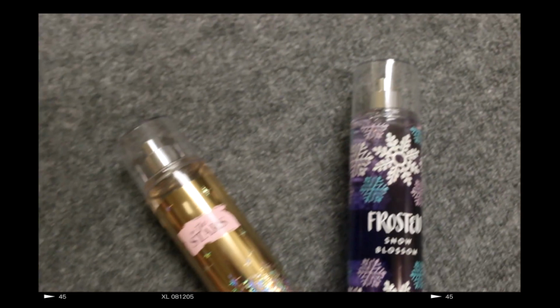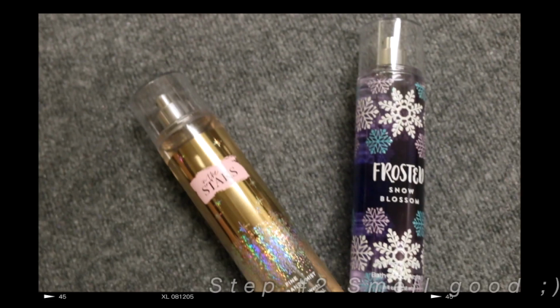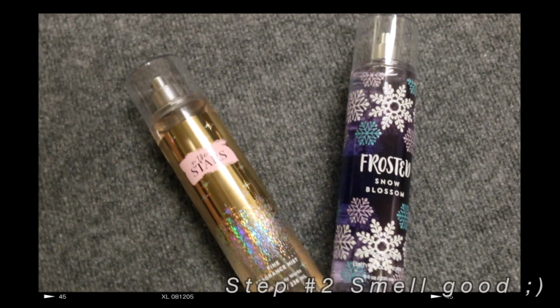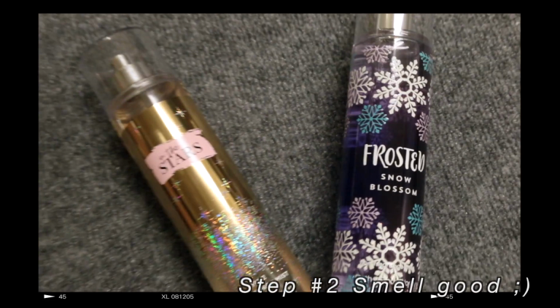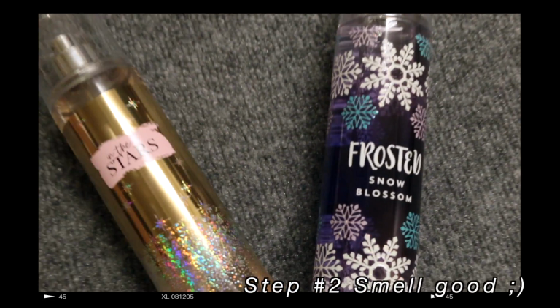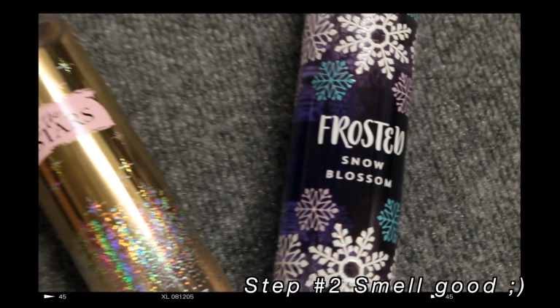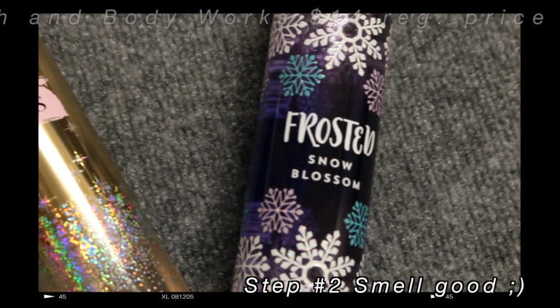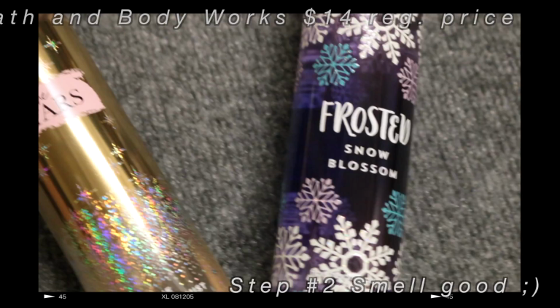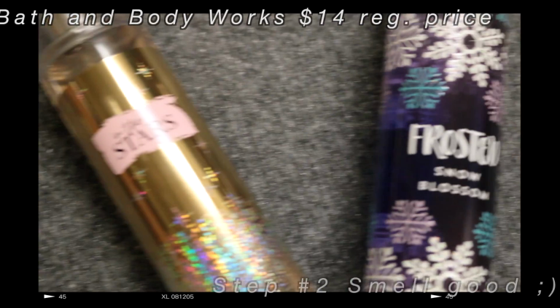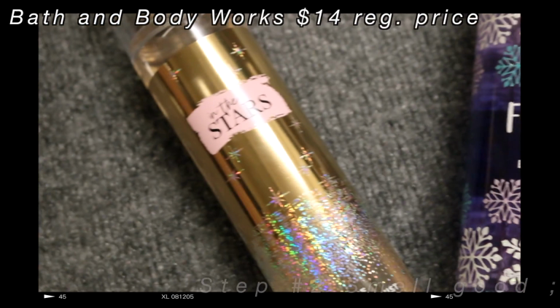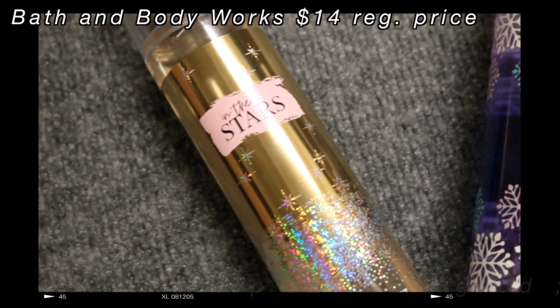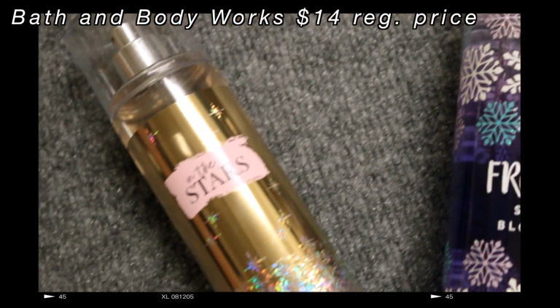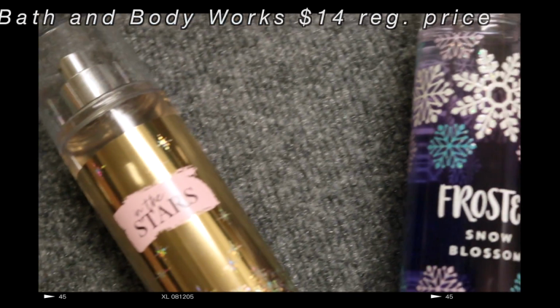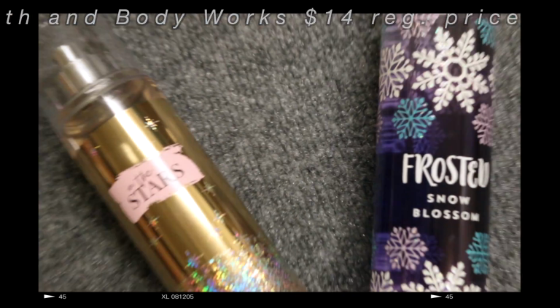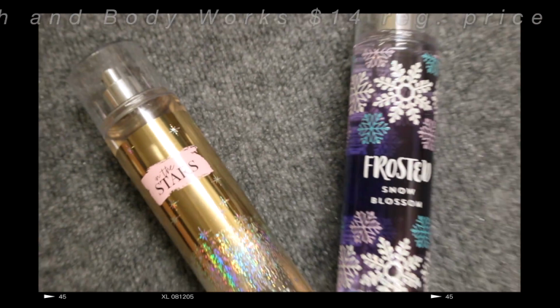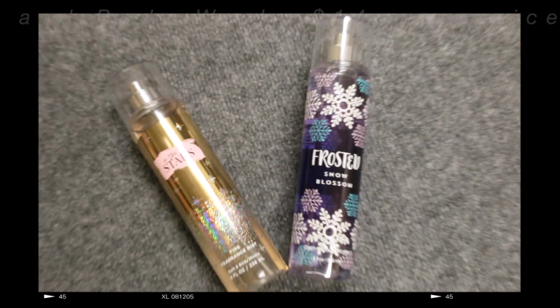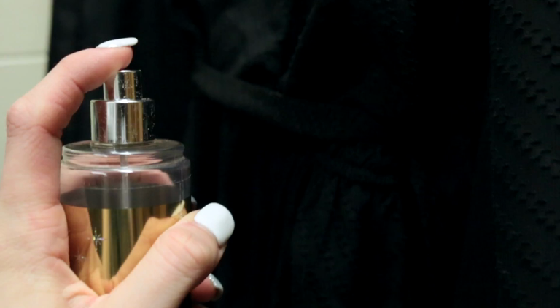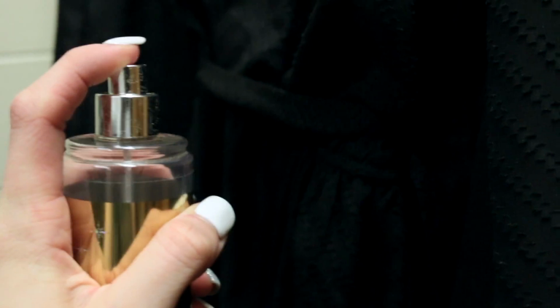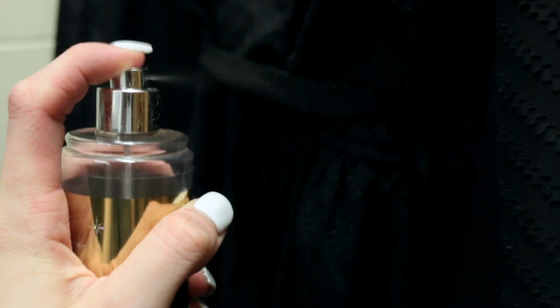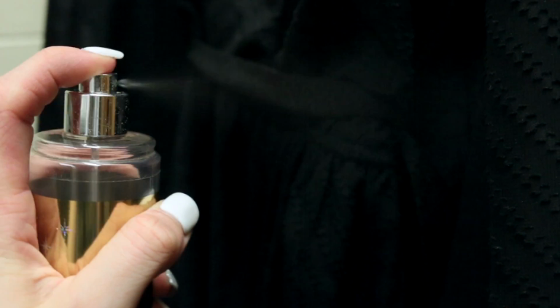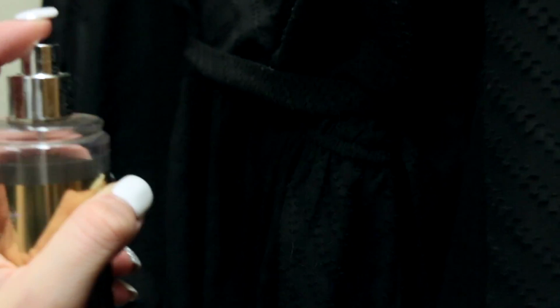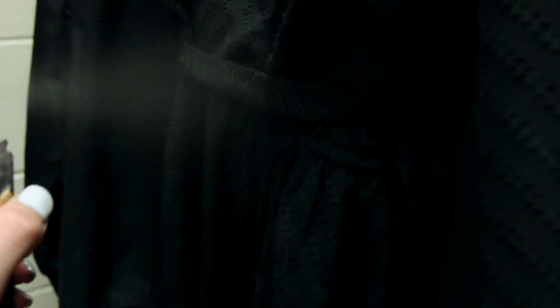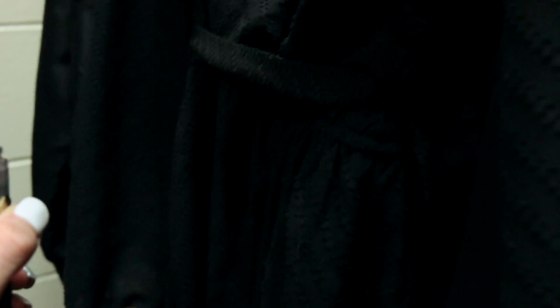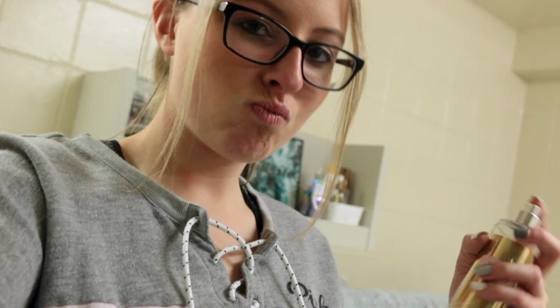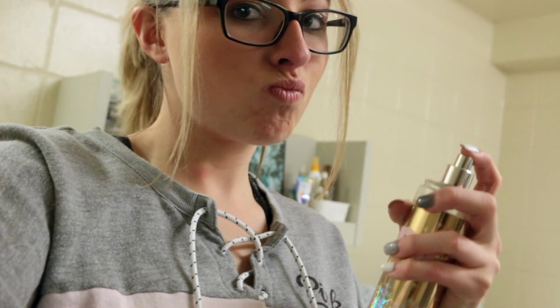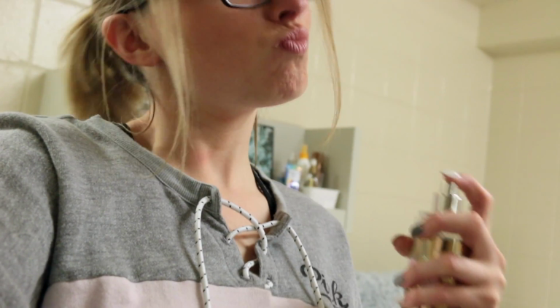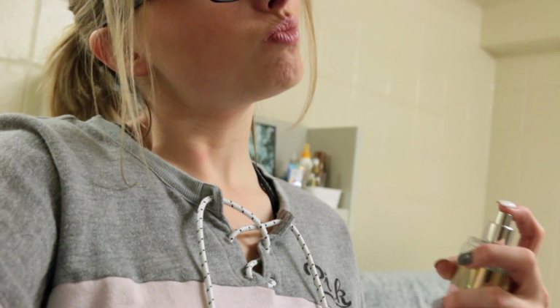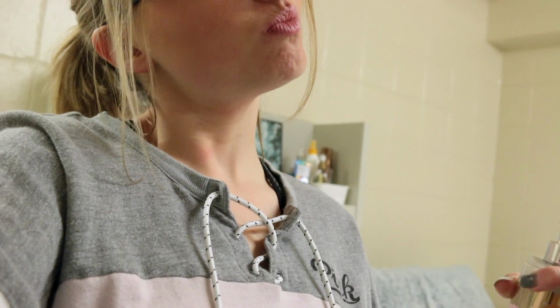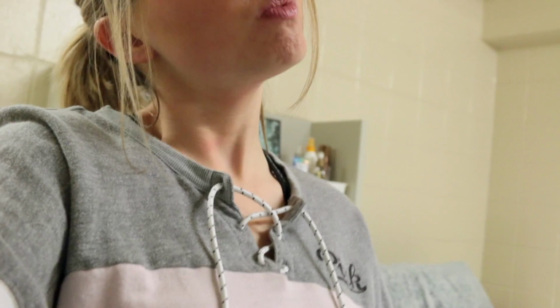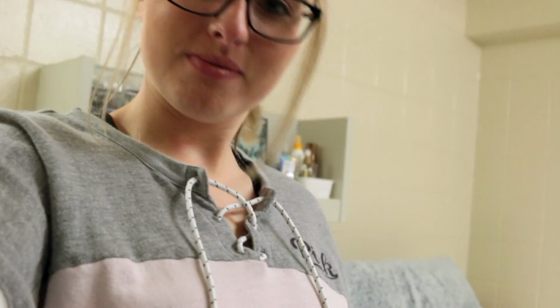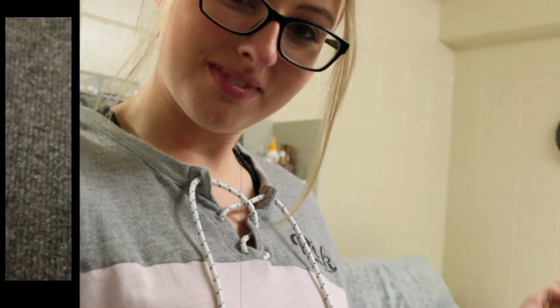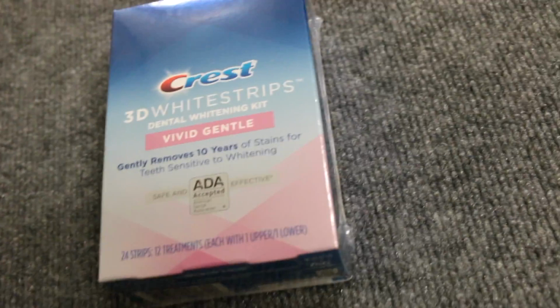My second step is to smell good. I feel like this really helps. My favorite perfumes are from Bath and Body Works, especially the In the Stars scent, but you can honestly pick up perfume anywhere.